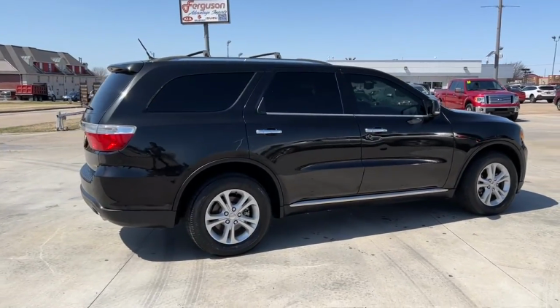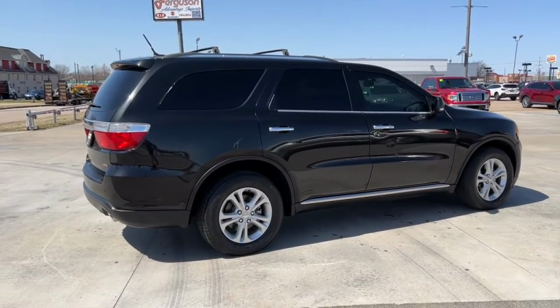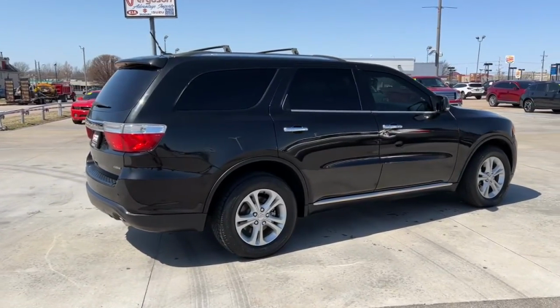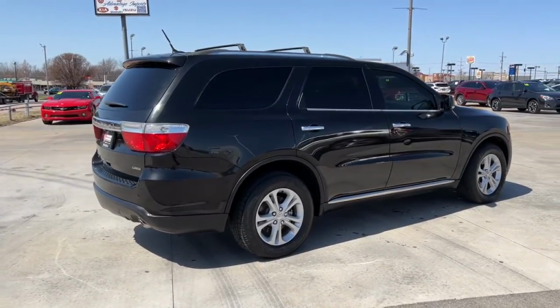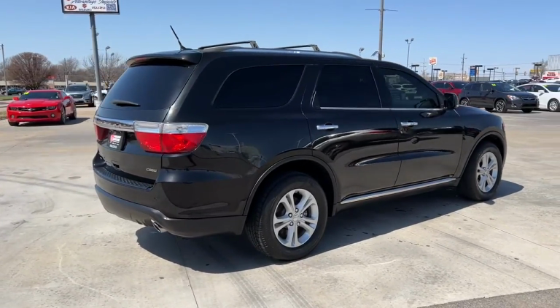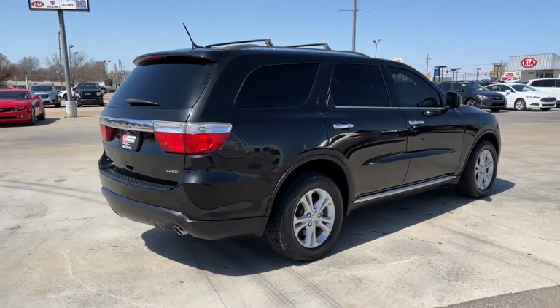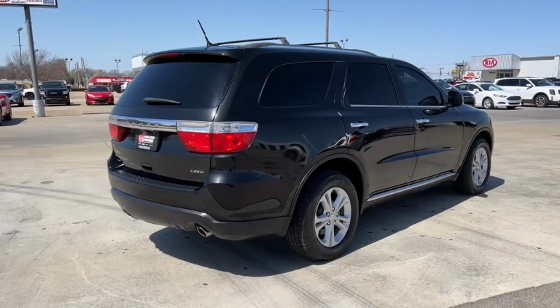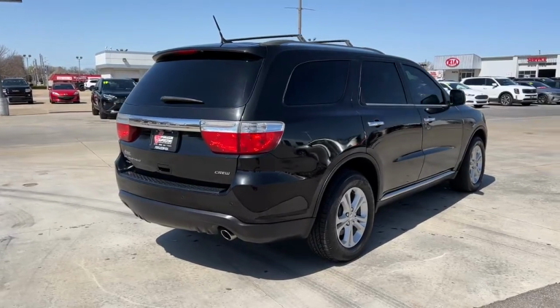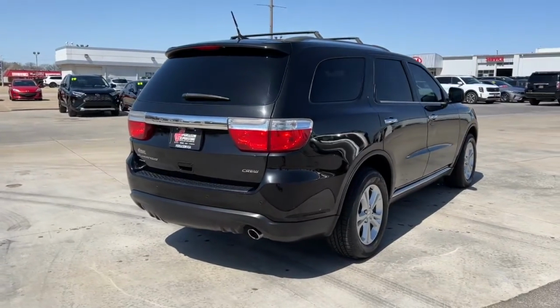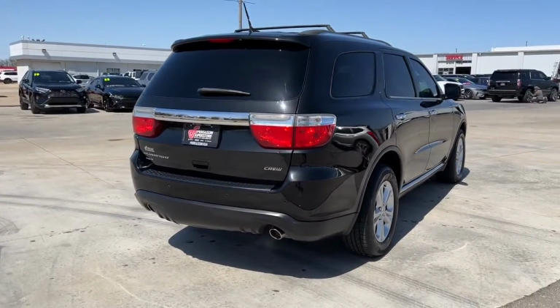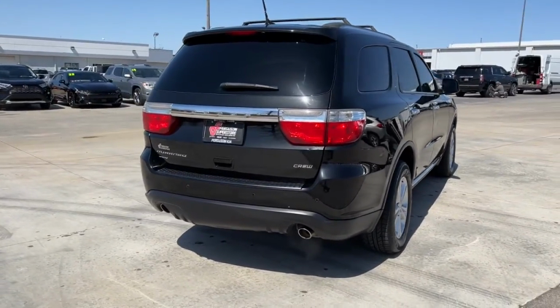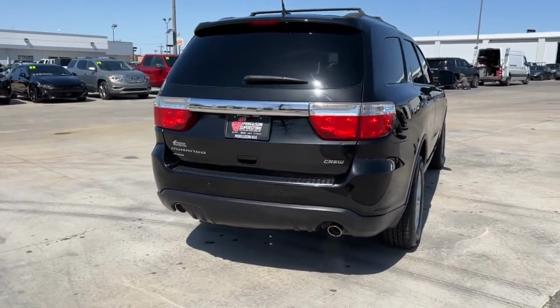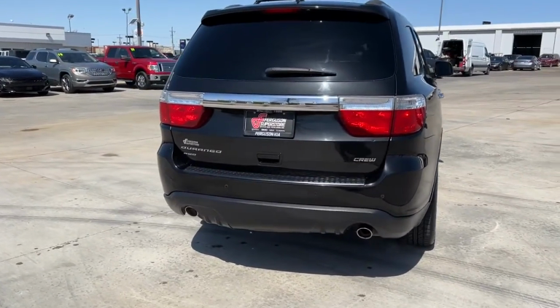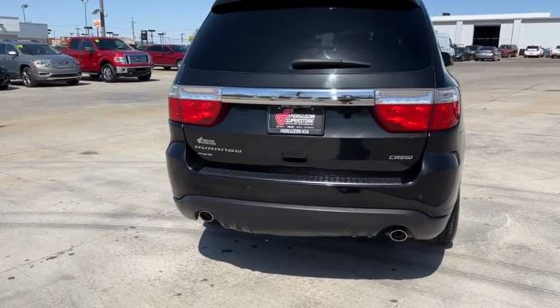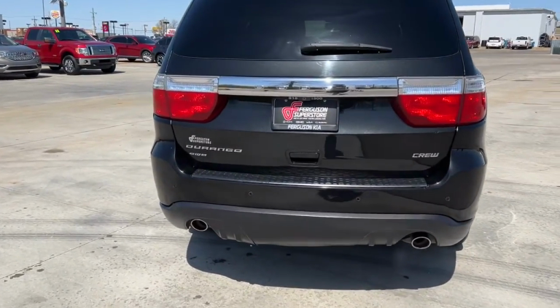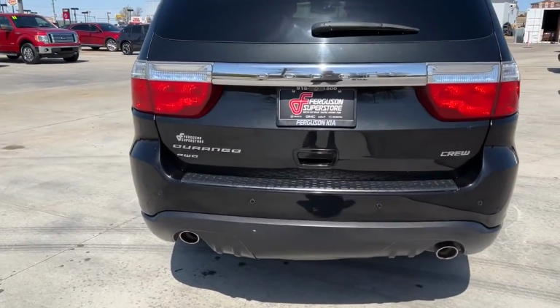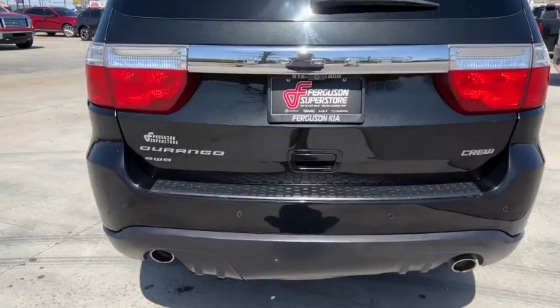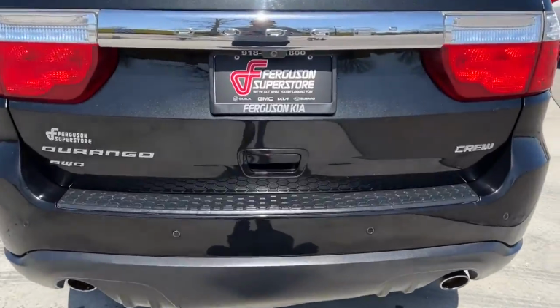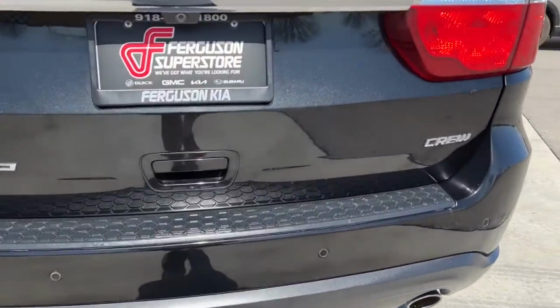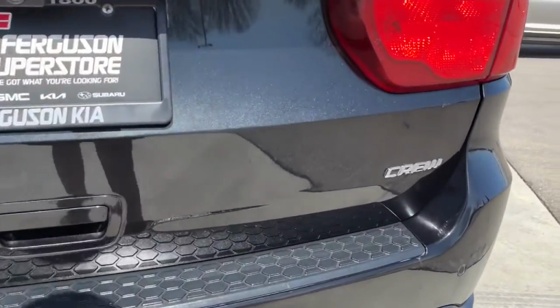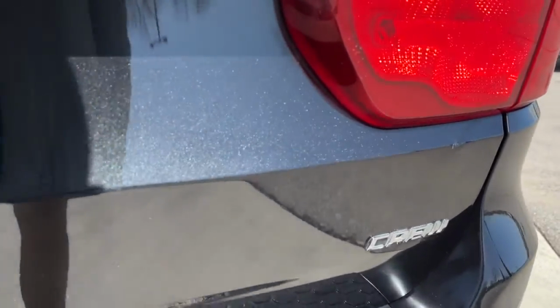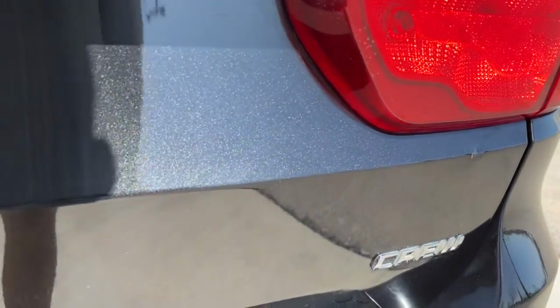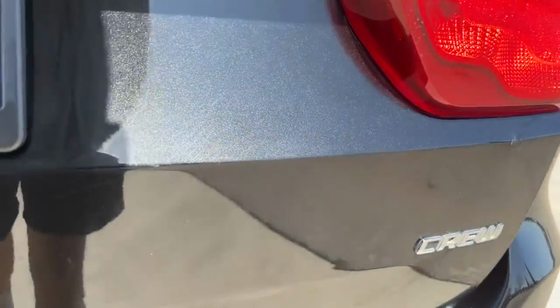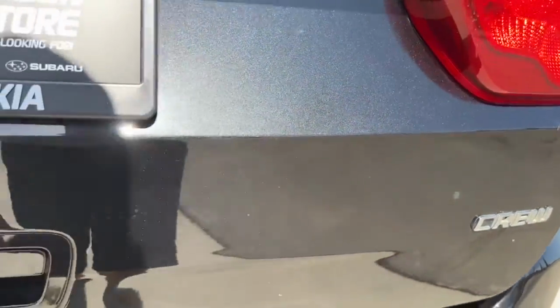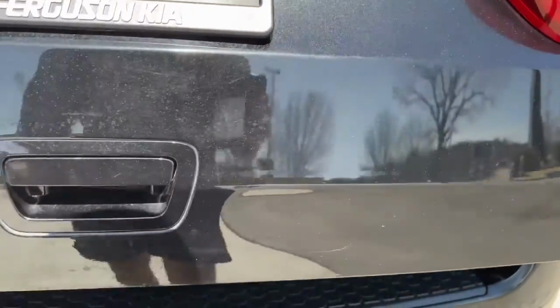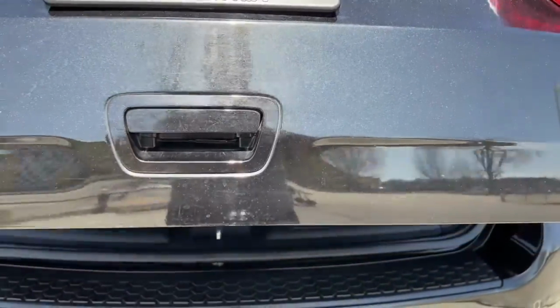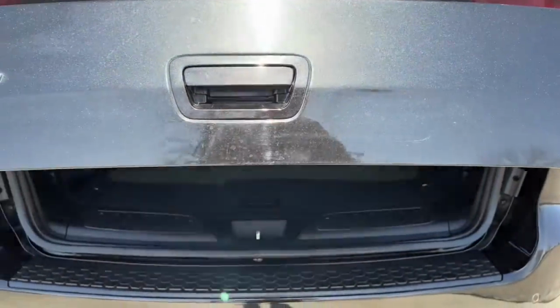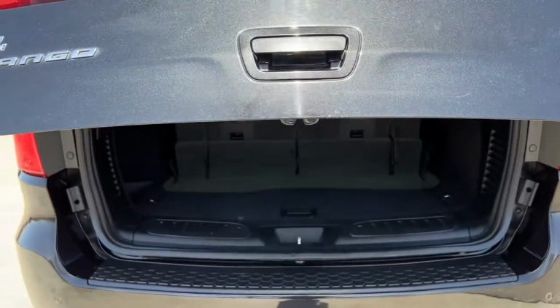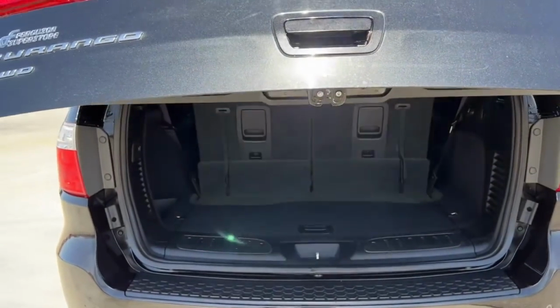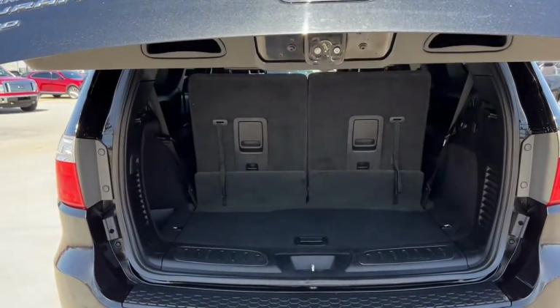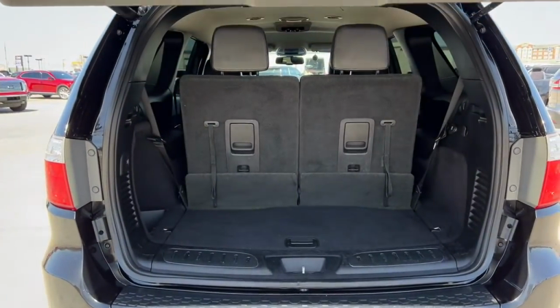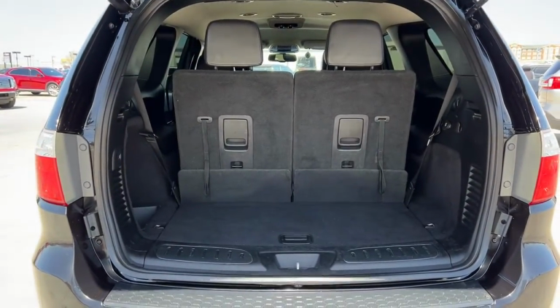These are just some of the great options this vehicle comes with: all-wheel drive, keyless entry, power passenger seat, heated mirrors, fog lamps, satellite radio, eight-cylinder engine, heated rear seat, power lift gate, and remote engine start.